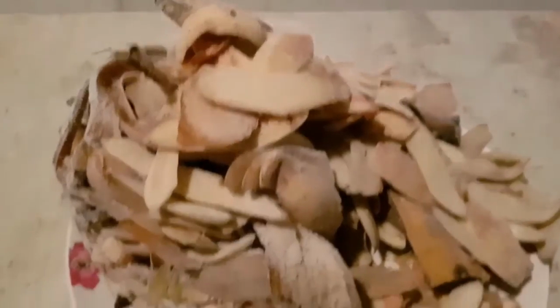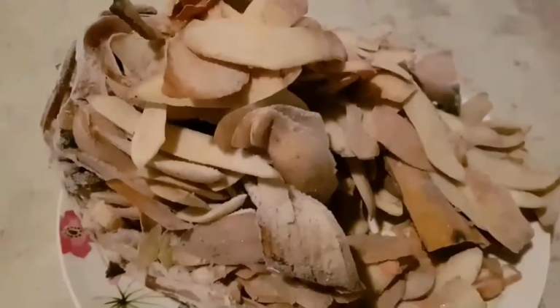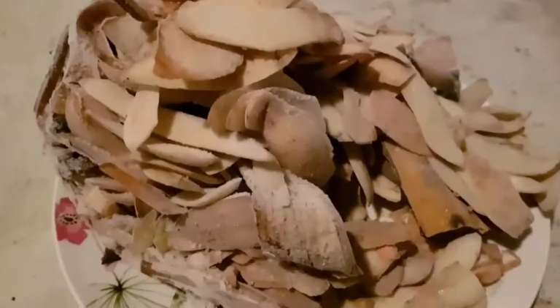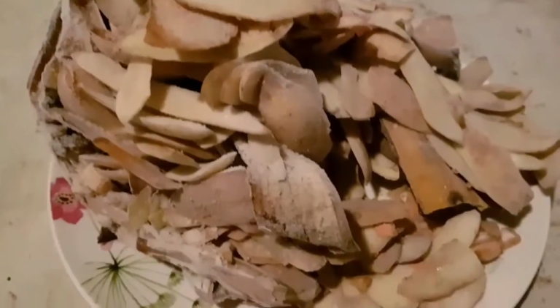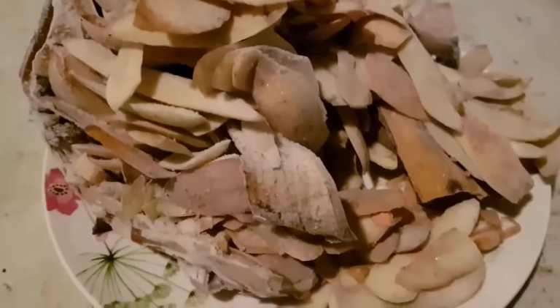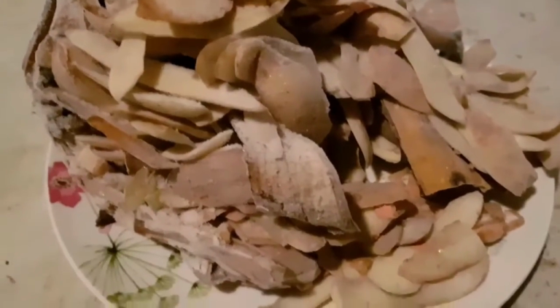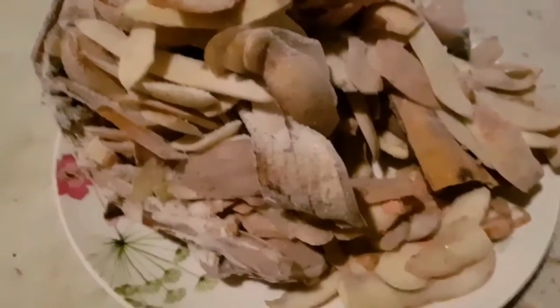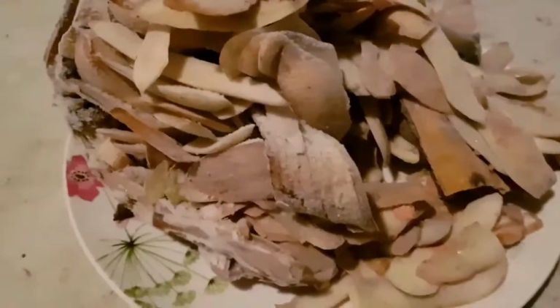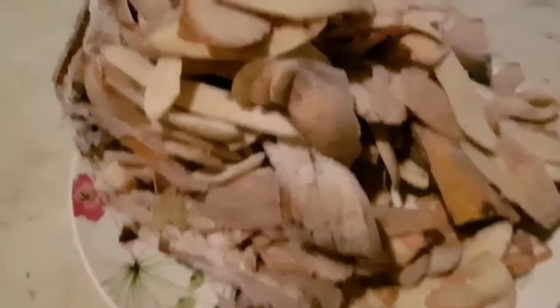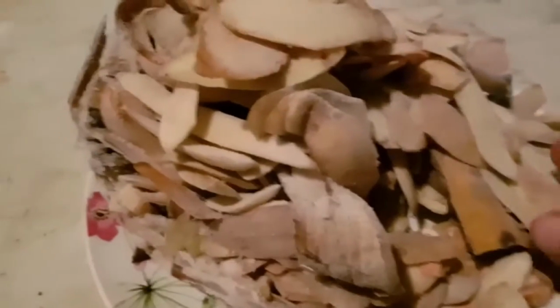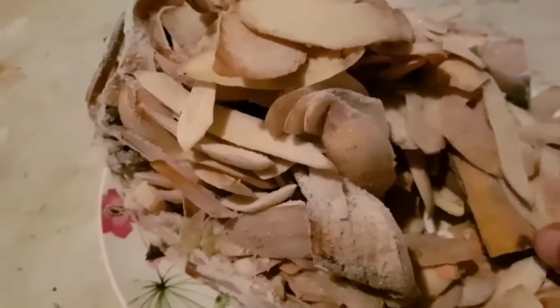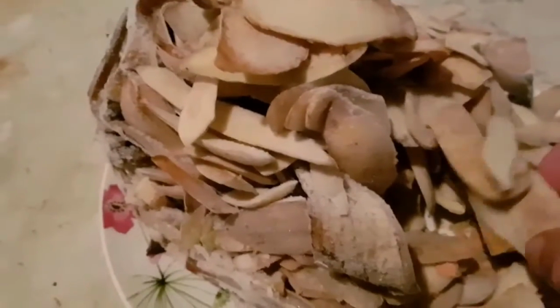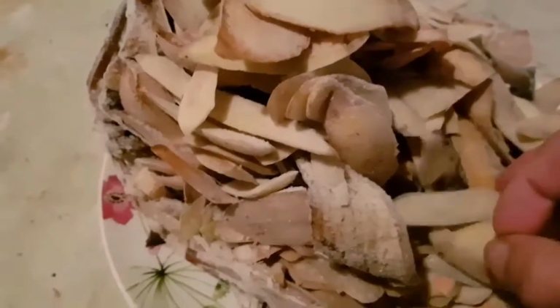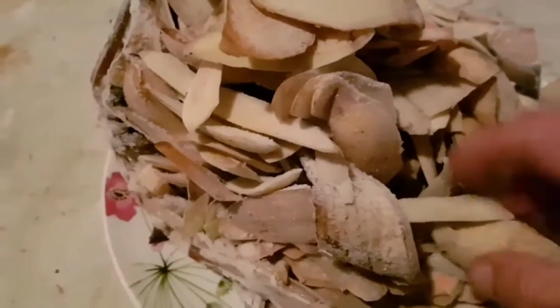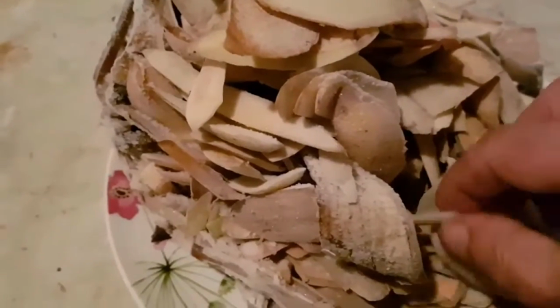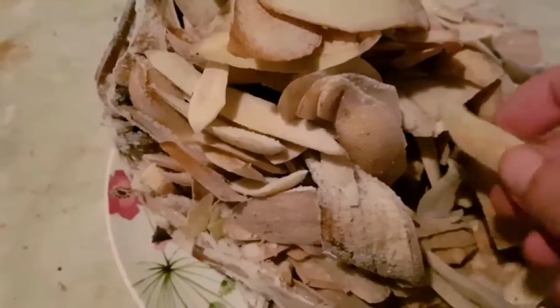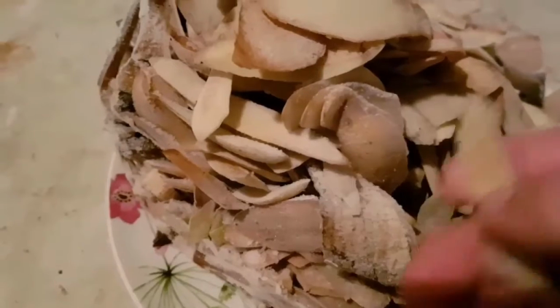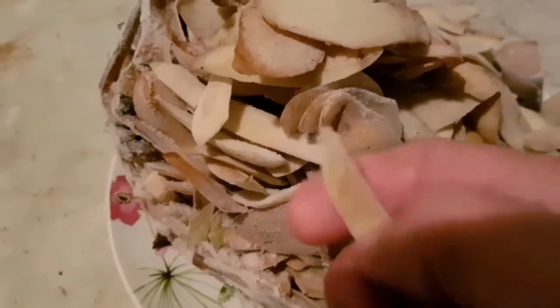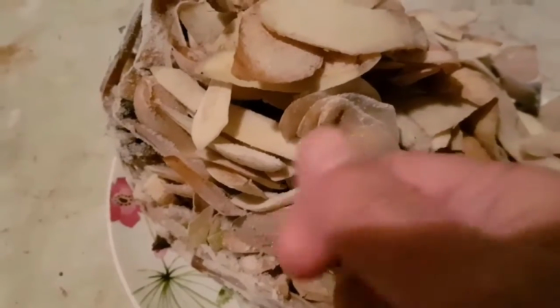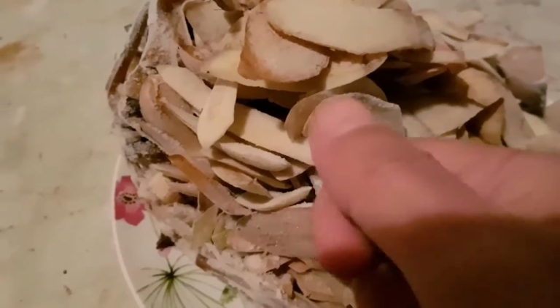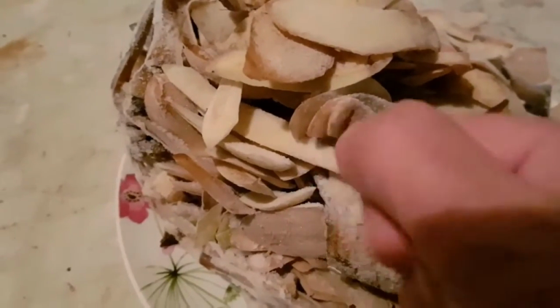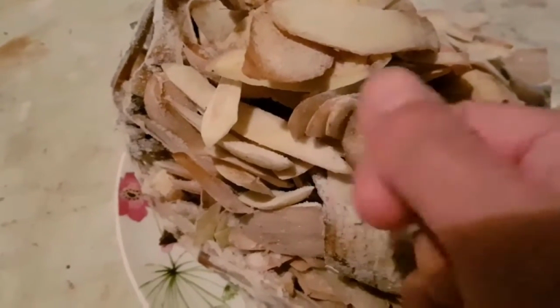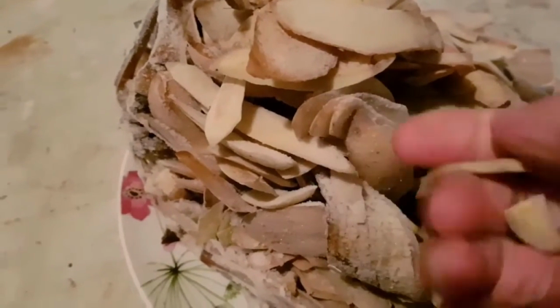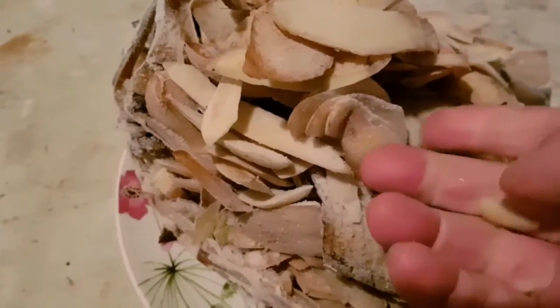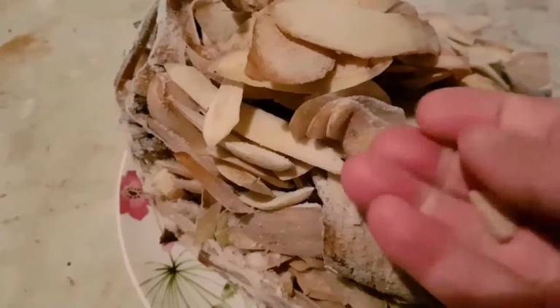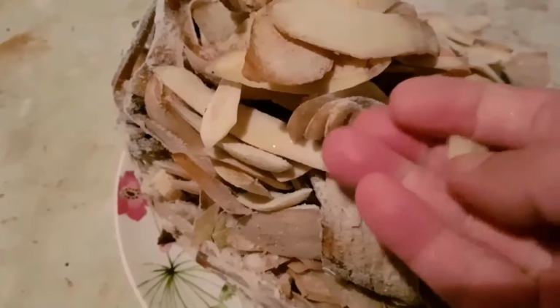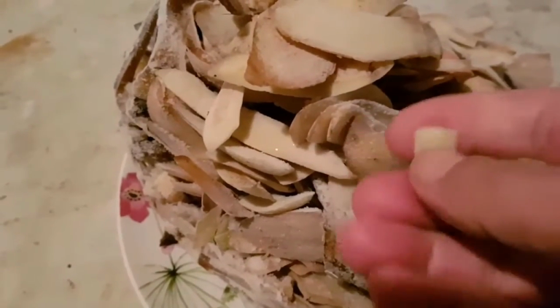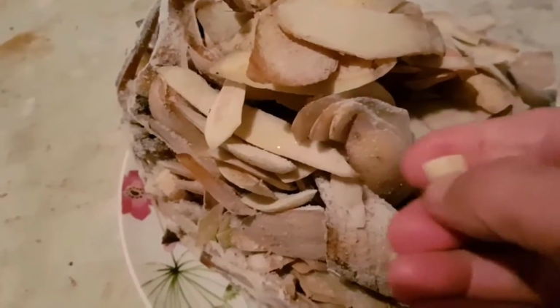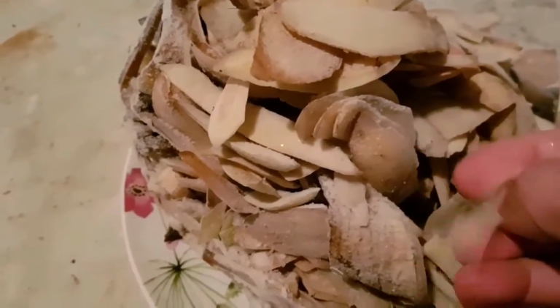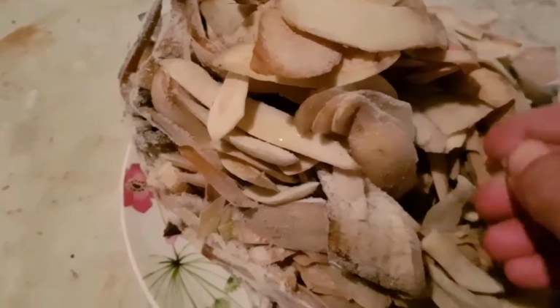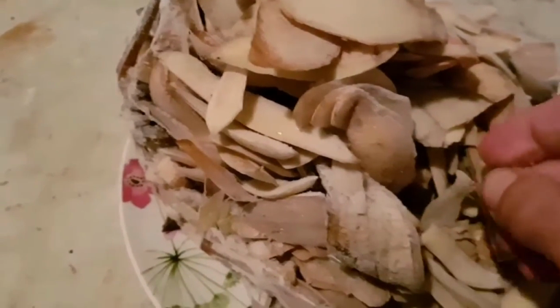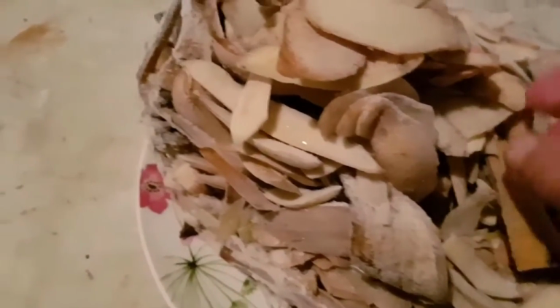Hello again and welcome to what is now week 14 of our small worm bin weekly update. As you can see, we have a lovely plate of potato peels for the worms this week, and that's because we've been away so the pickings are rather slim.